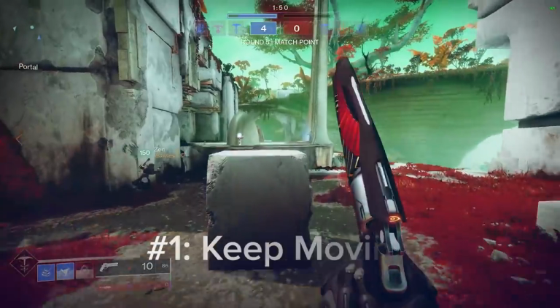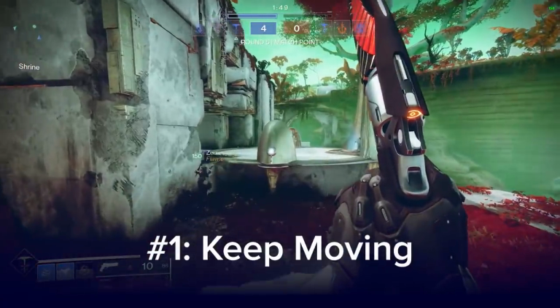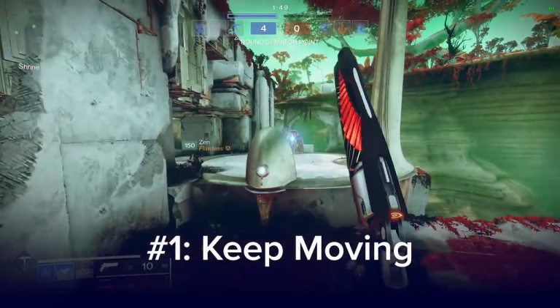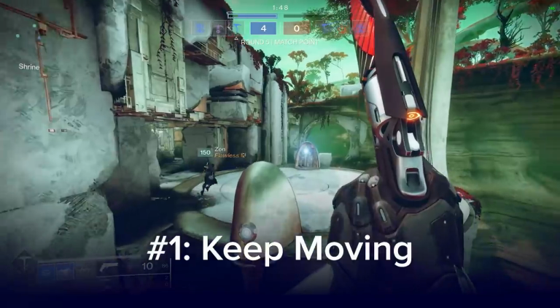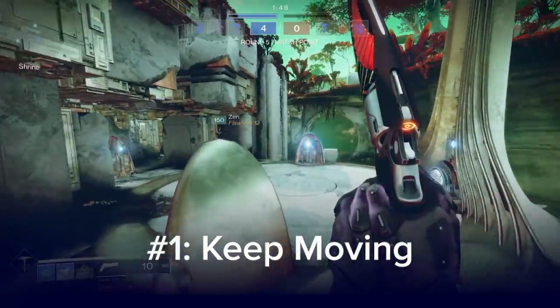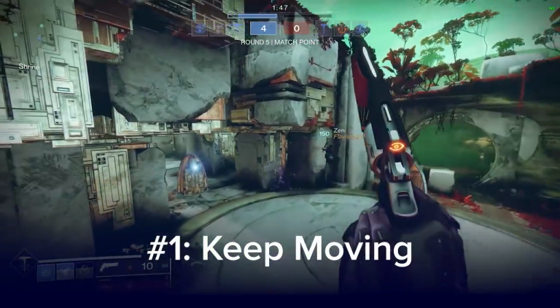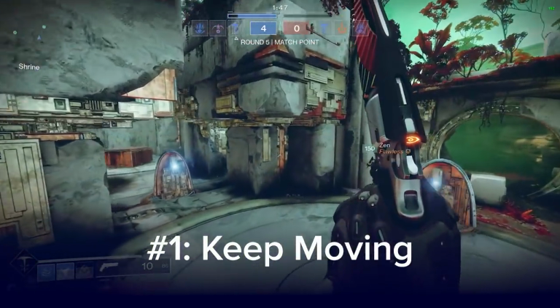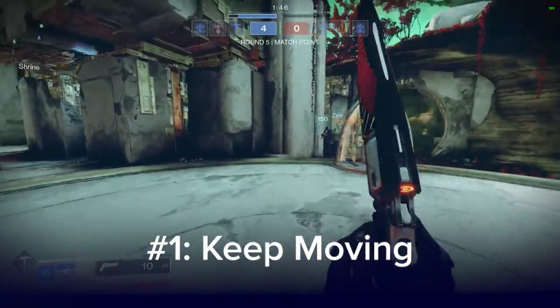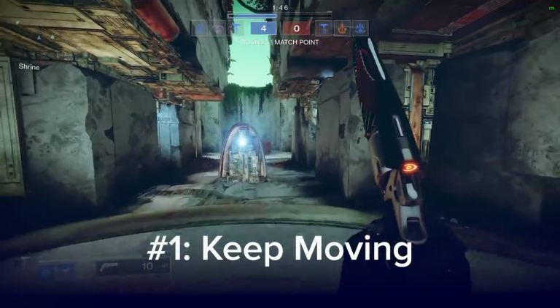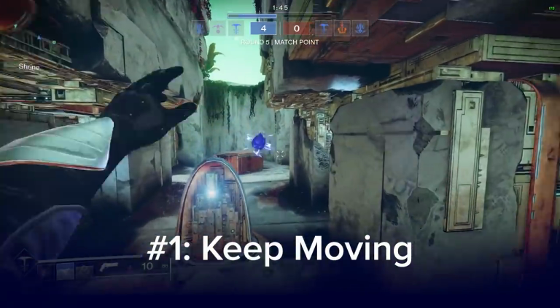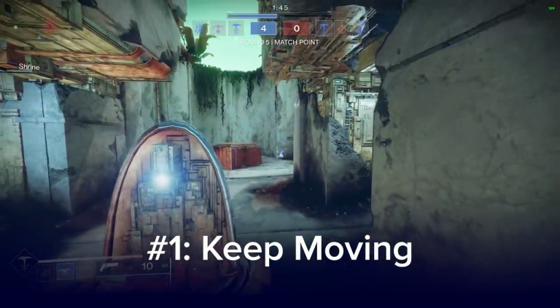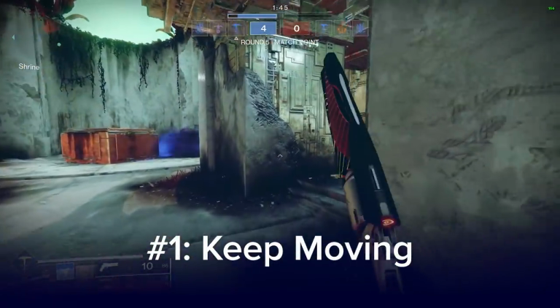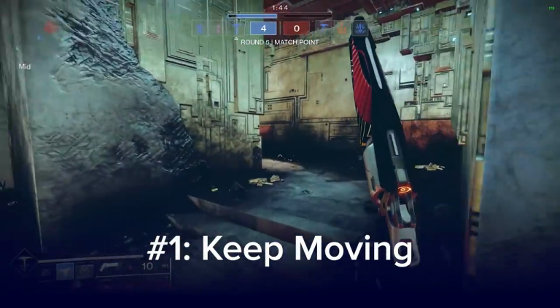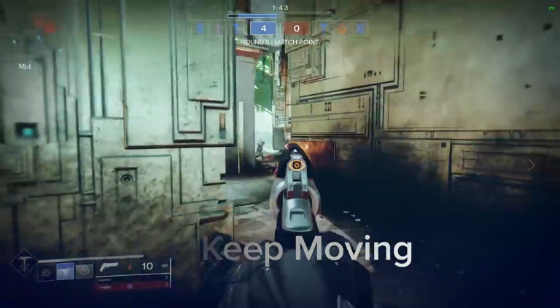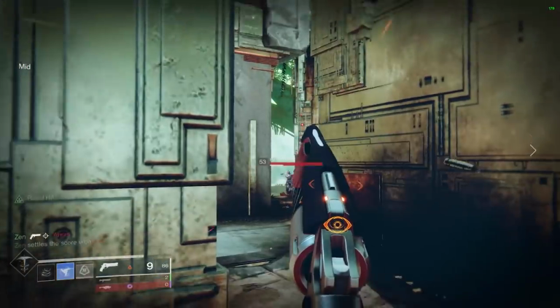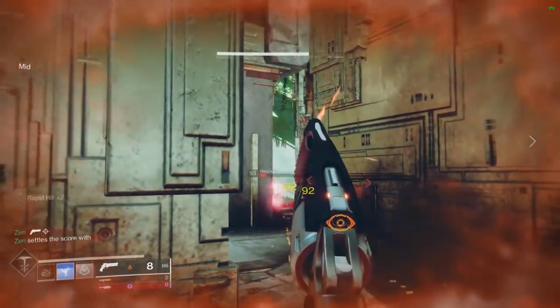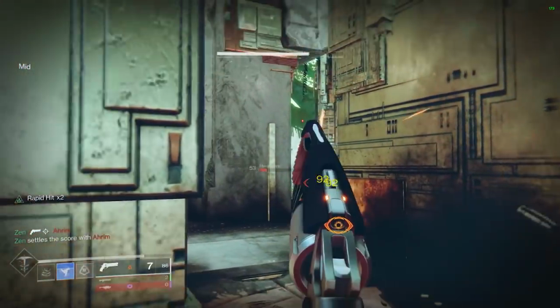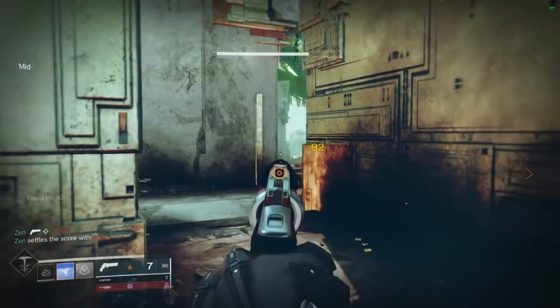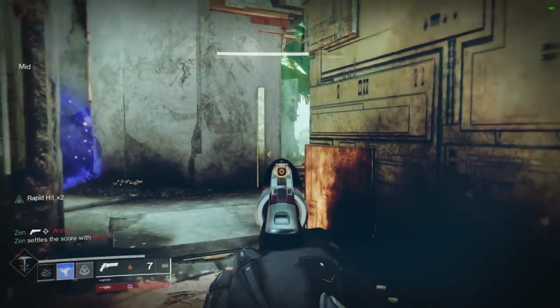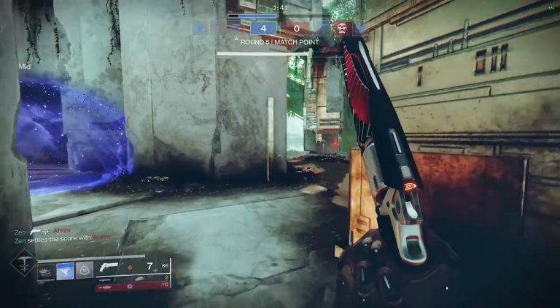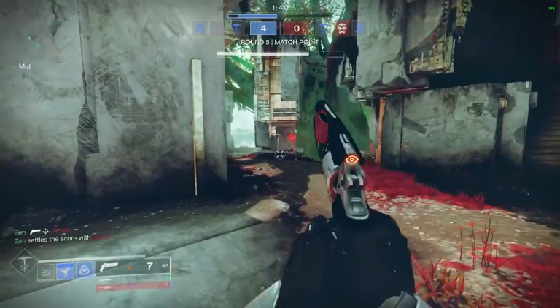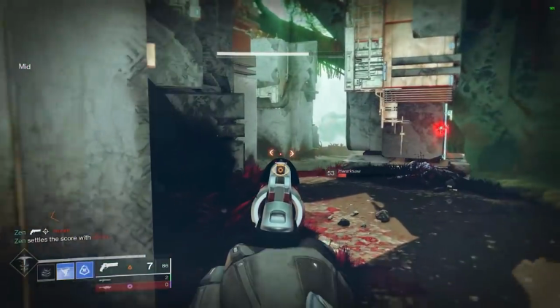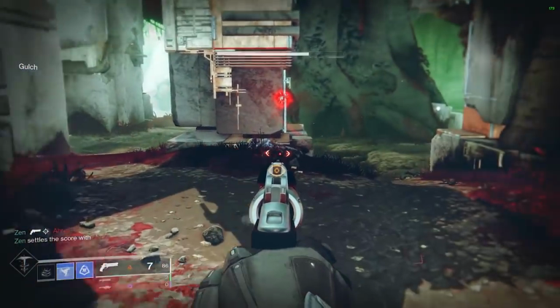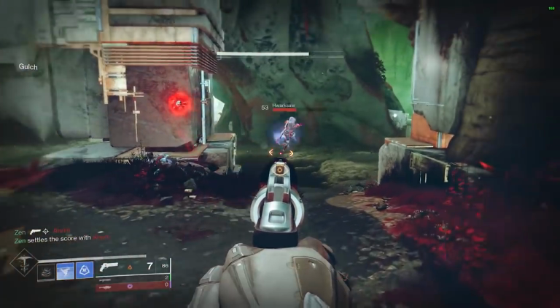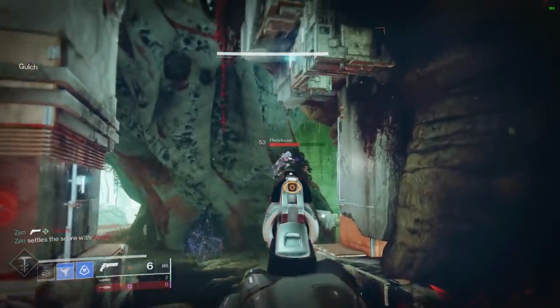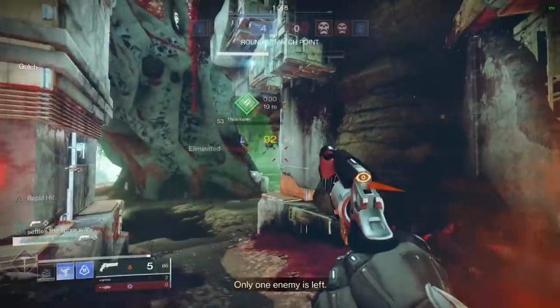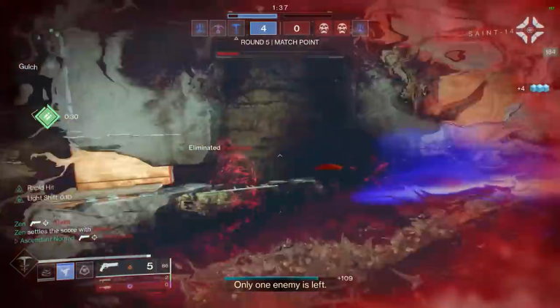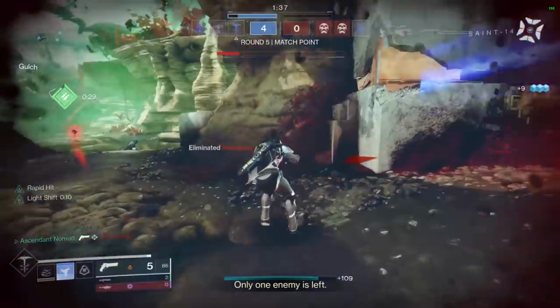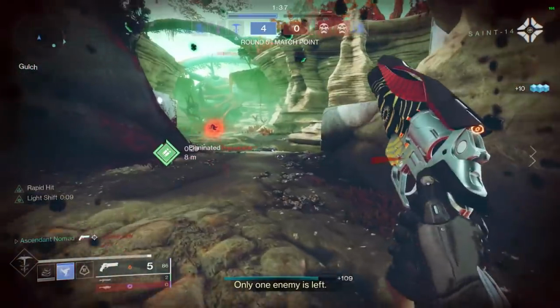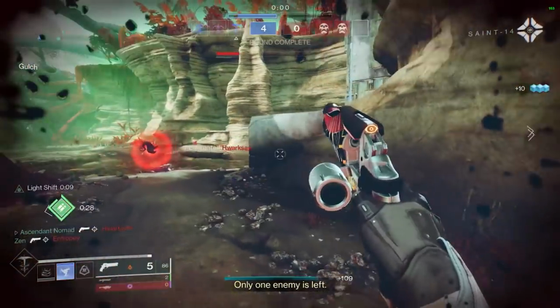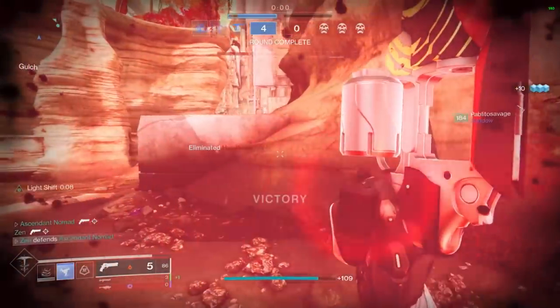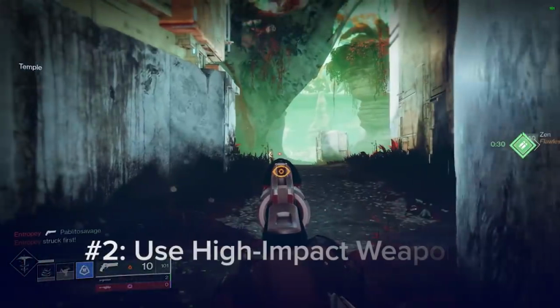Number 1. Endless is a map of many straight lanes that are quick to move between. Teams with good rotation and spatial awareness will come out on top here. Don't stay in one spot for too long — you will 100% get pinched and someone will go down.